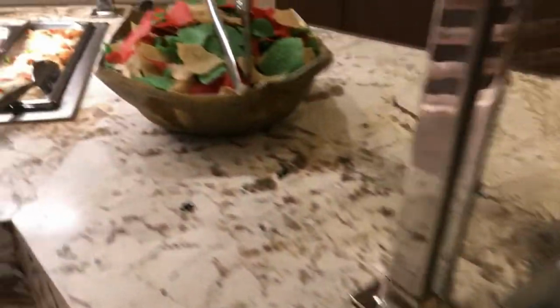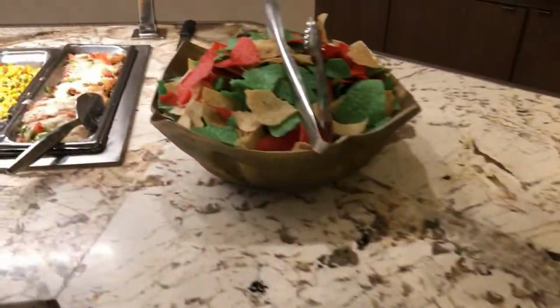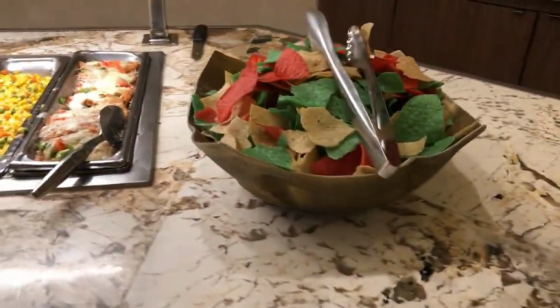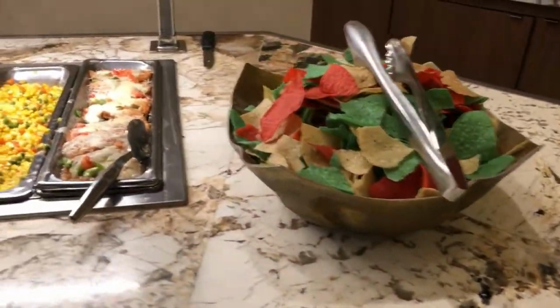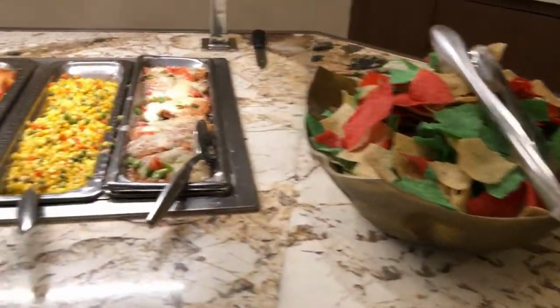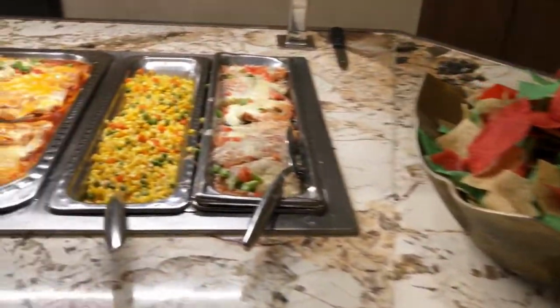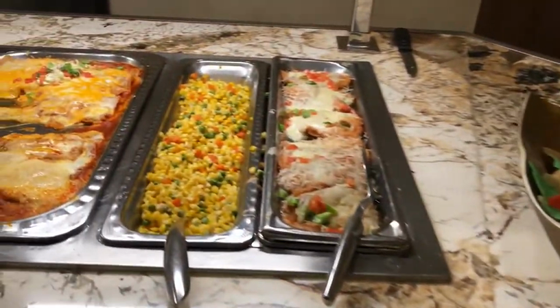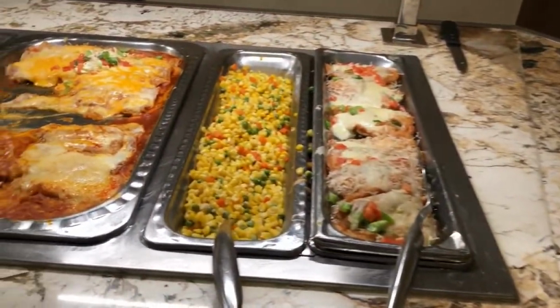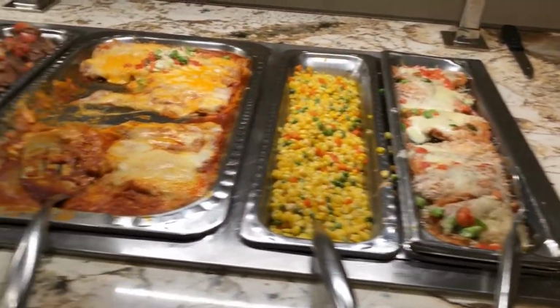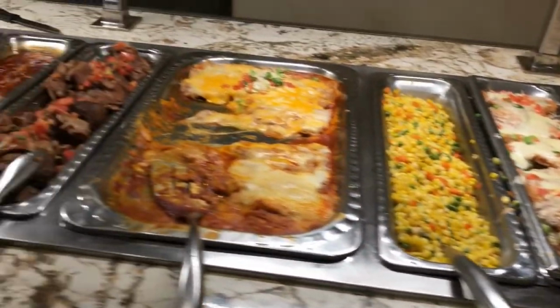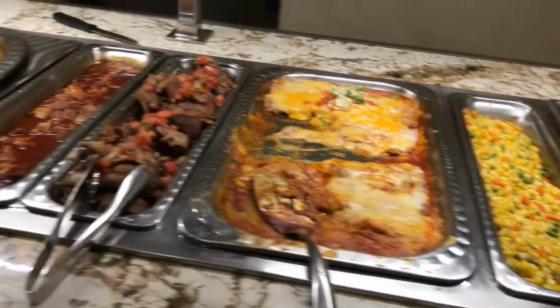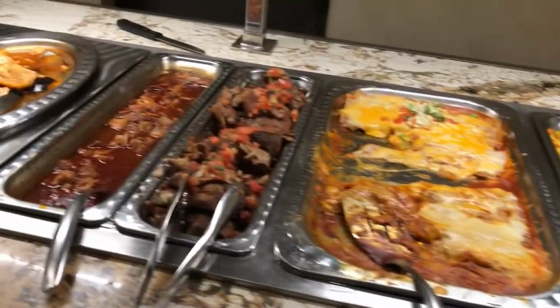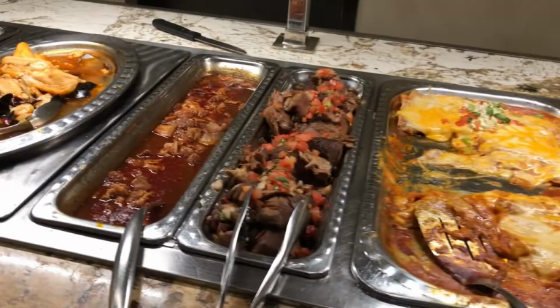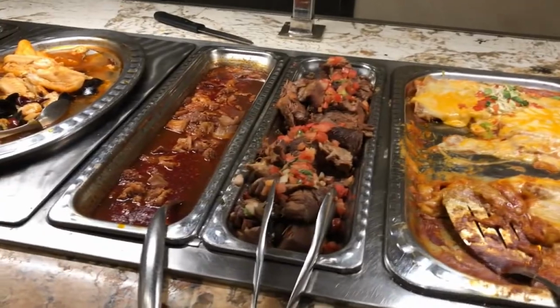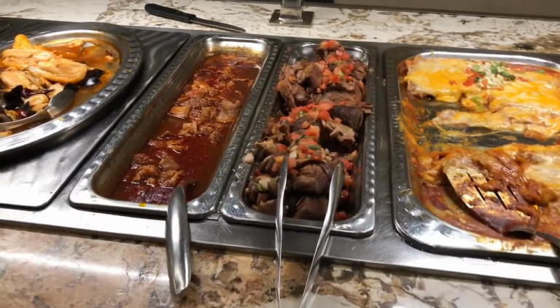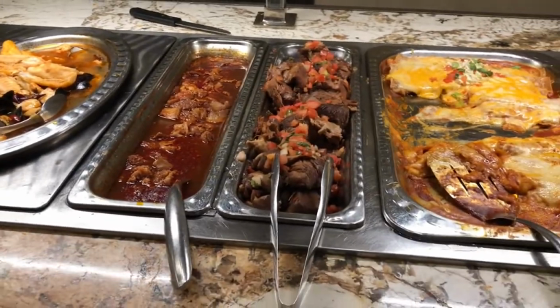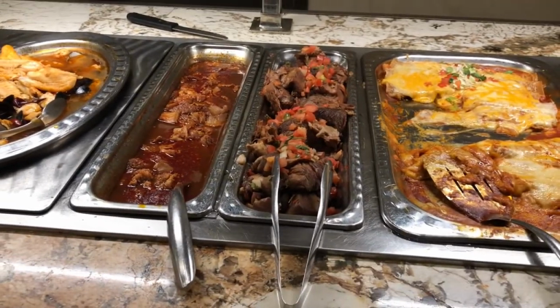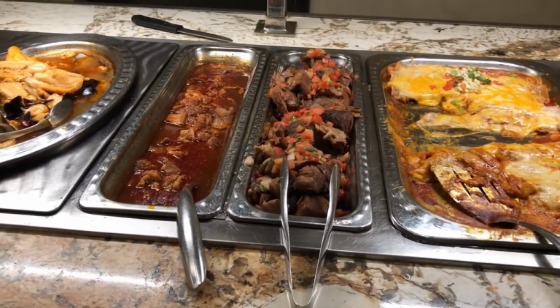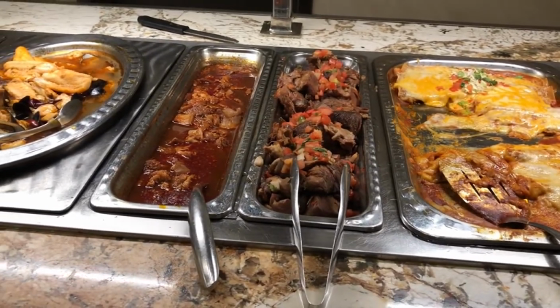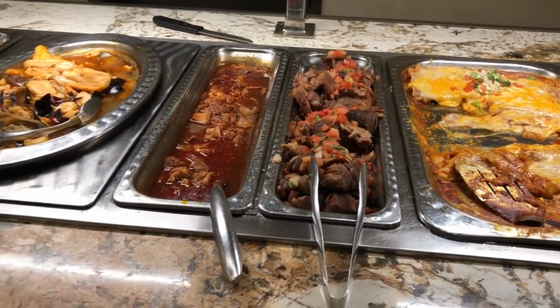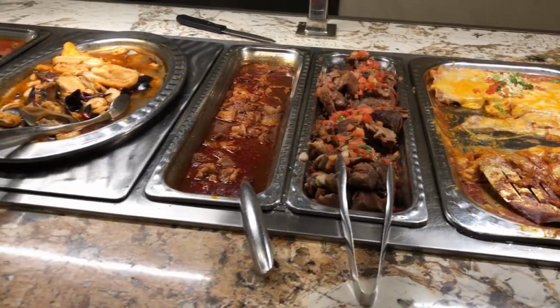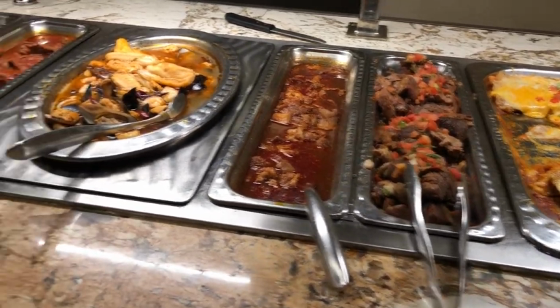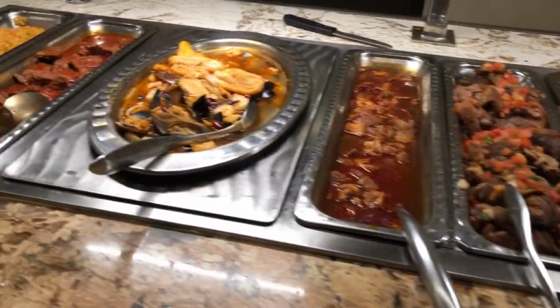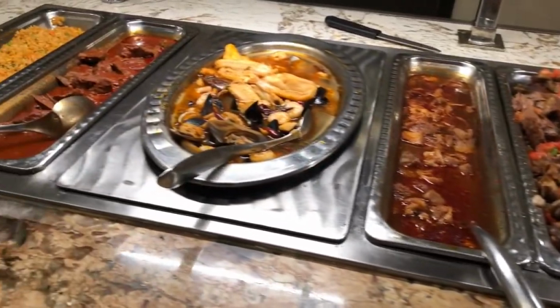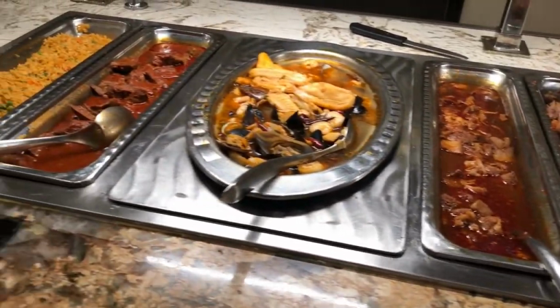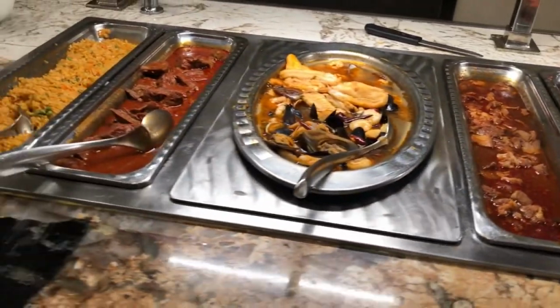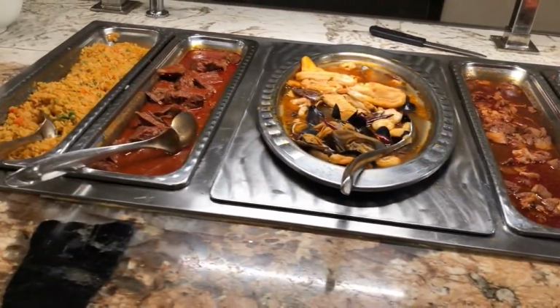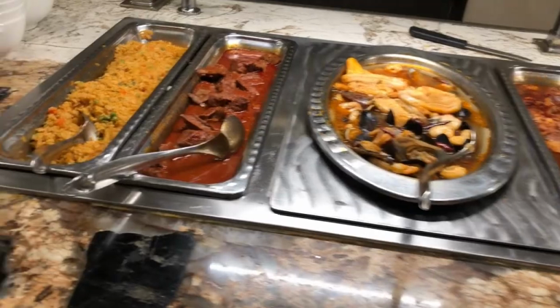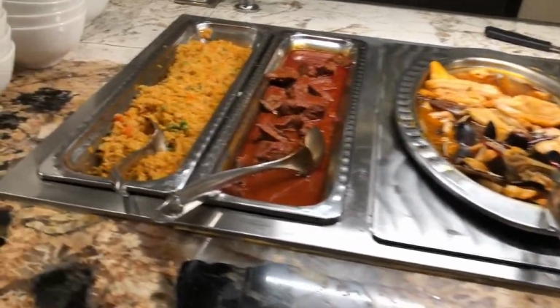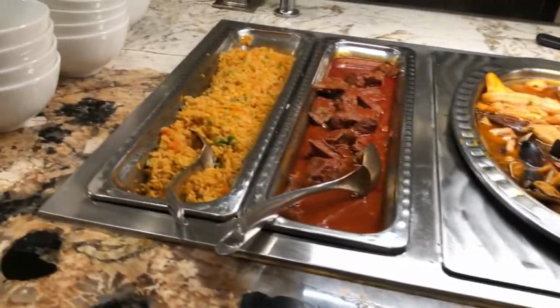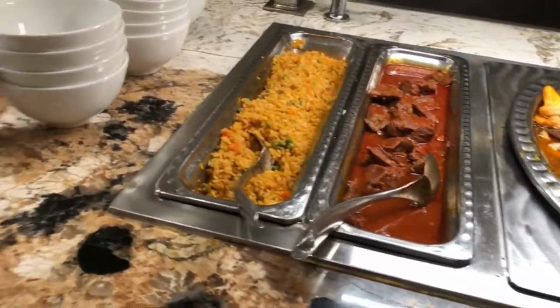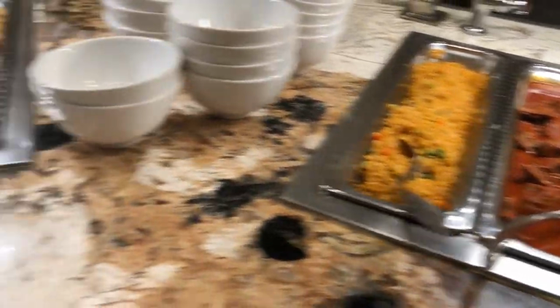Right after the grill you'll see some of the more Mexican choices: enchiladas, carnitas, barbacoa, and there's also a seafood stew that was very good — it had a lot of crab legs in it and shrimp.